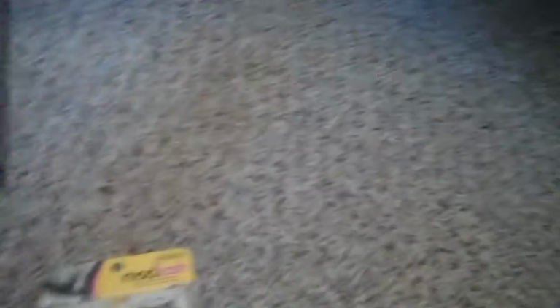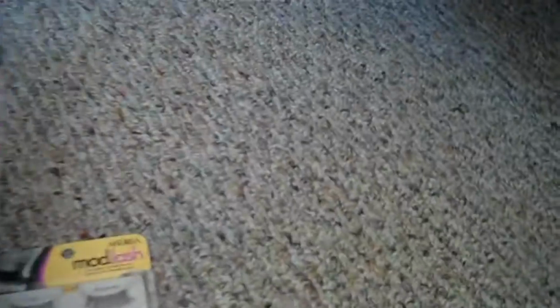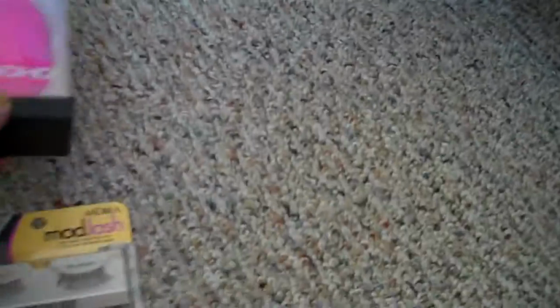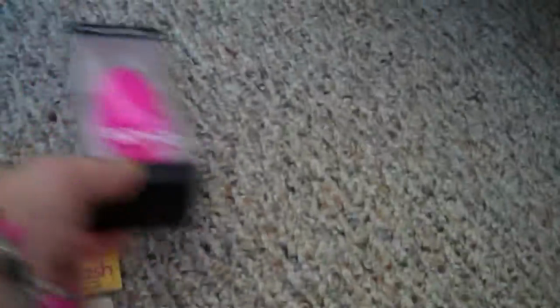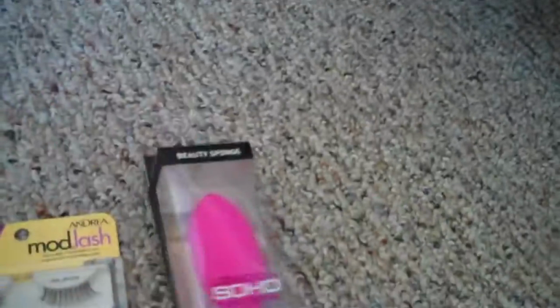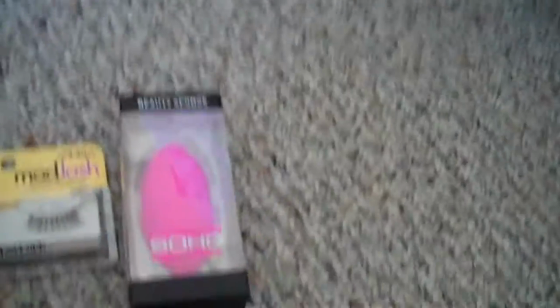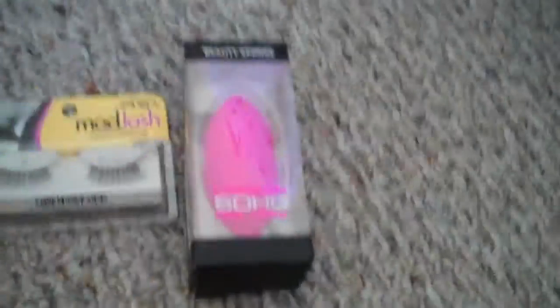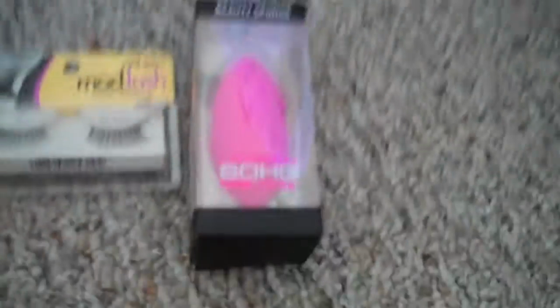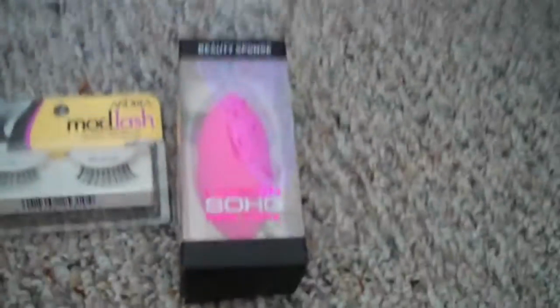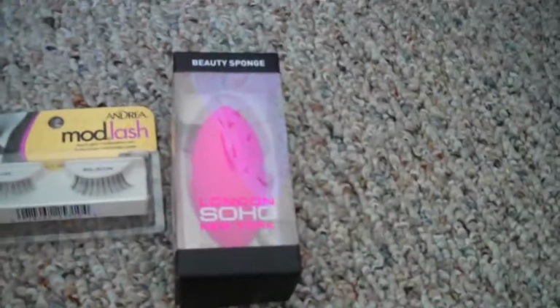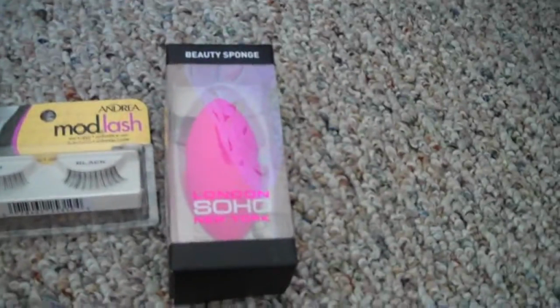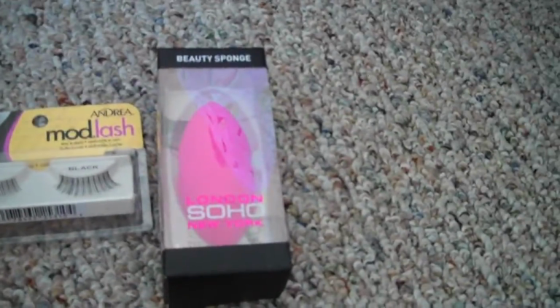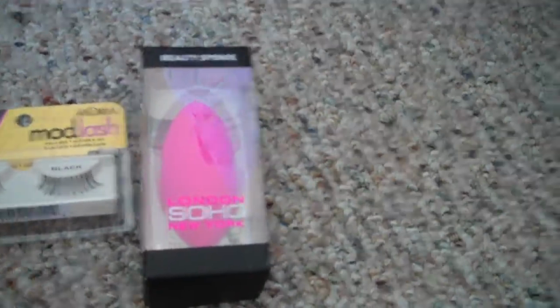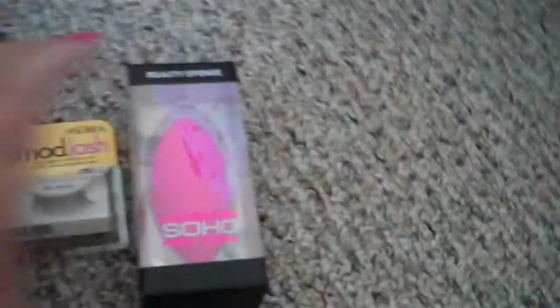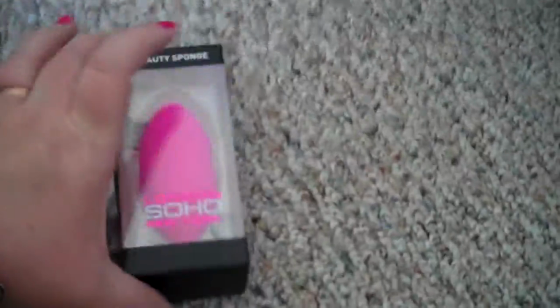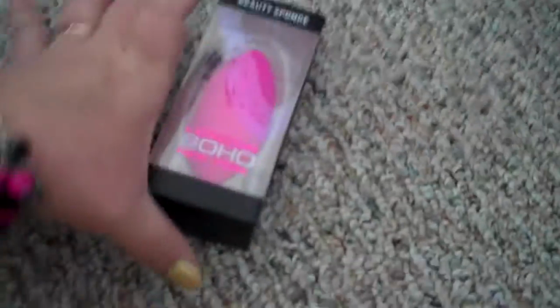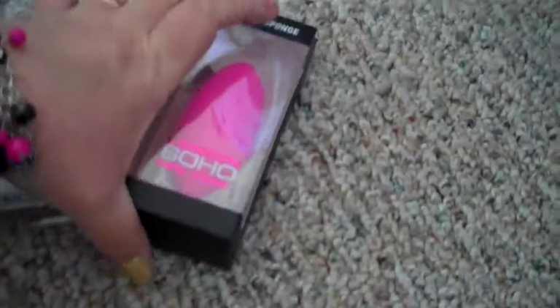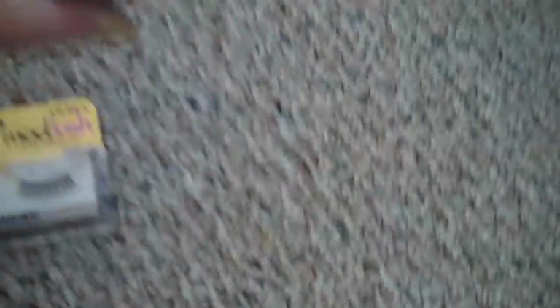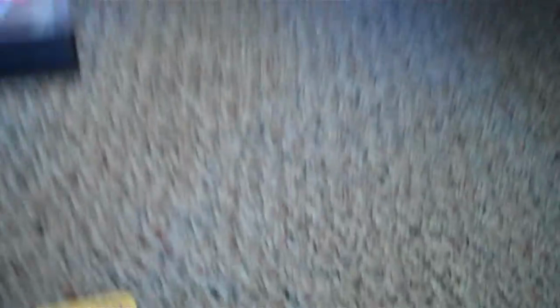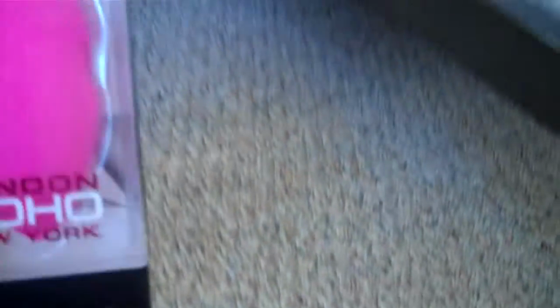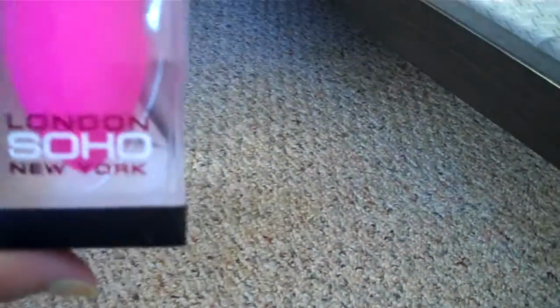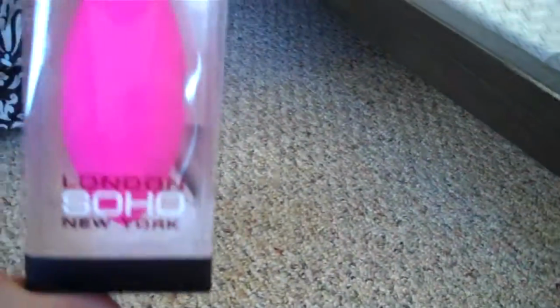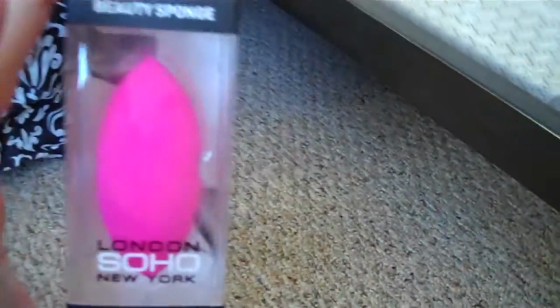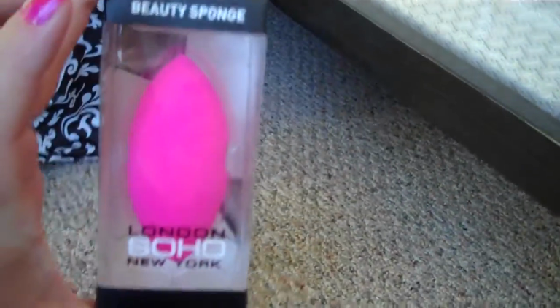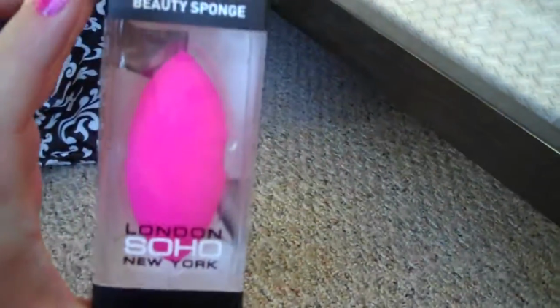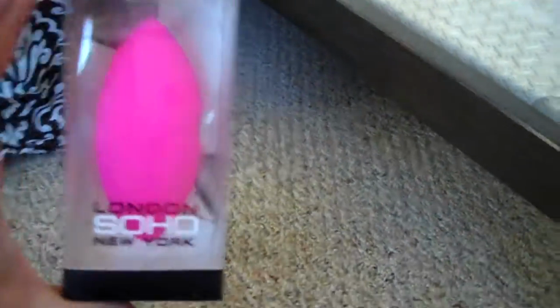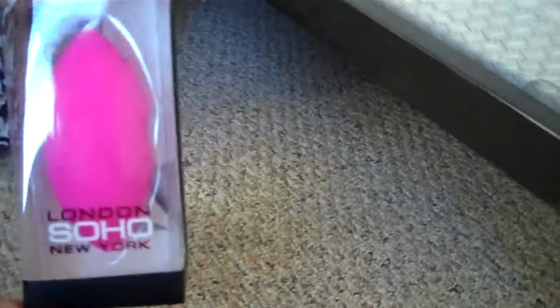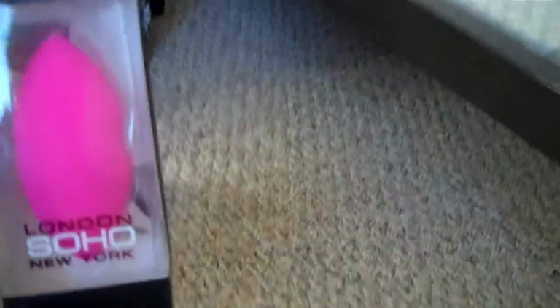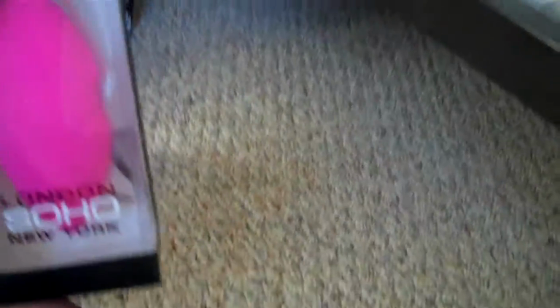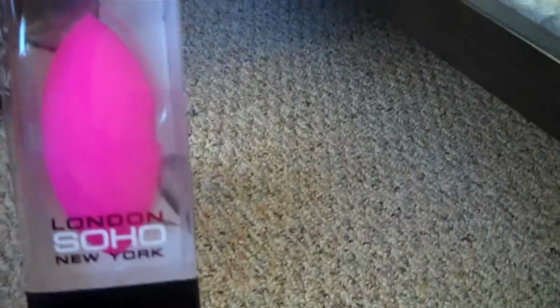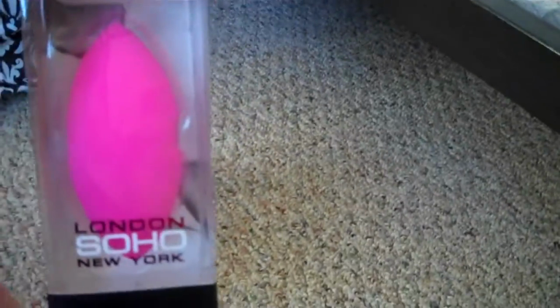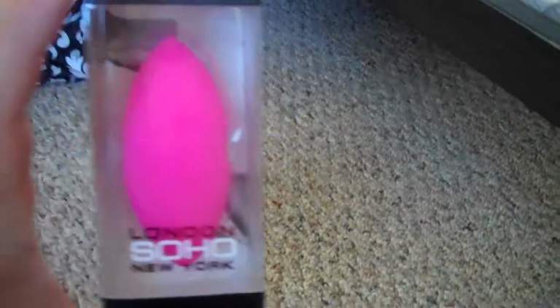I got the Soho London sponge that's supposed to be a dupe for the Beauty Blender, but they changed it and now it looks like a football, not like the Beauty Blender. But we'll see.